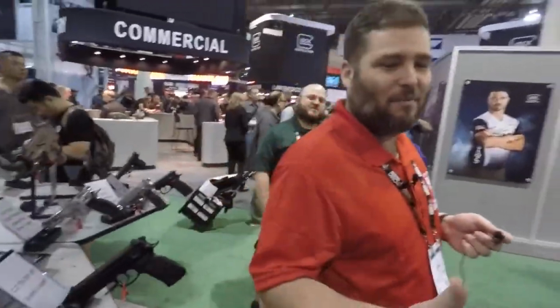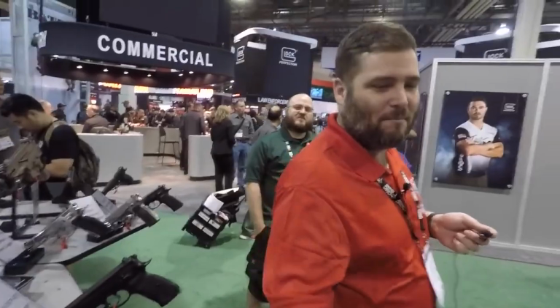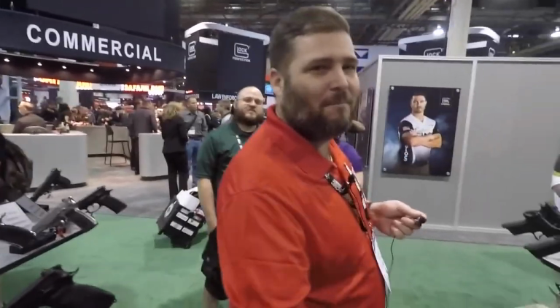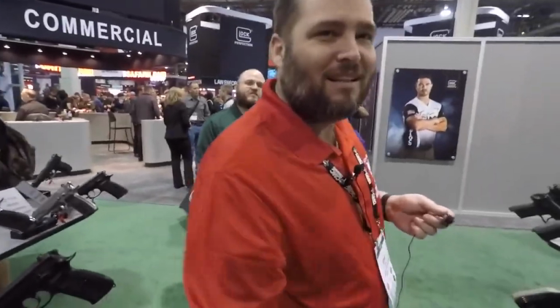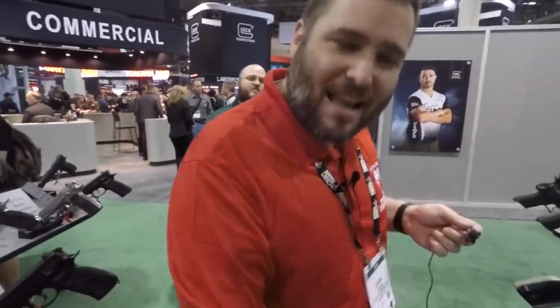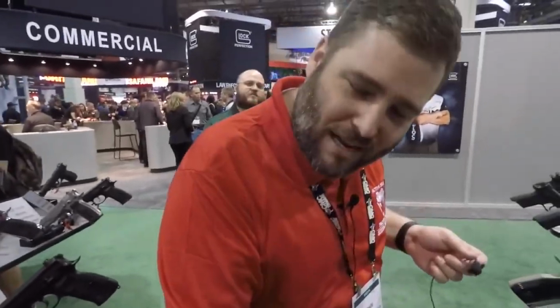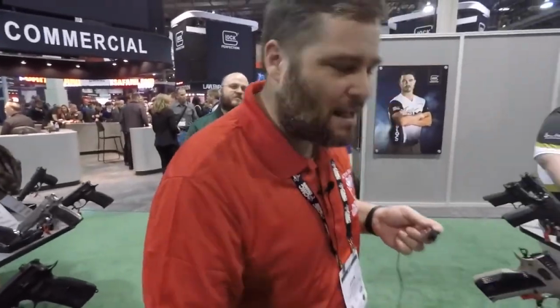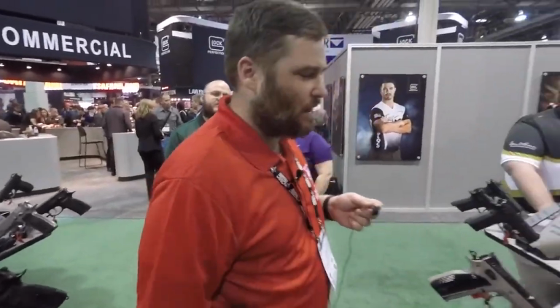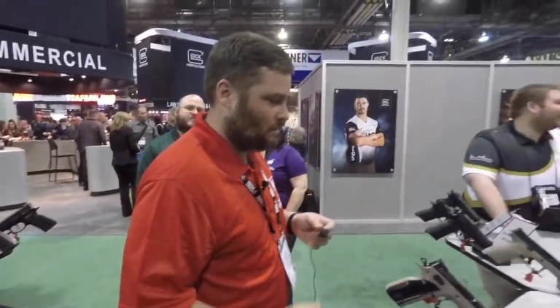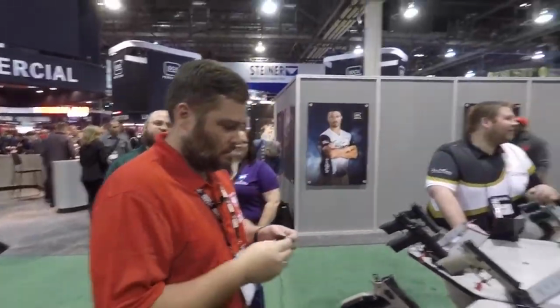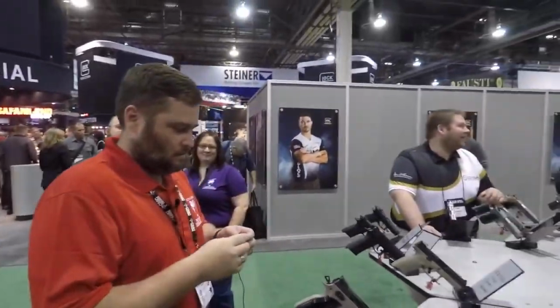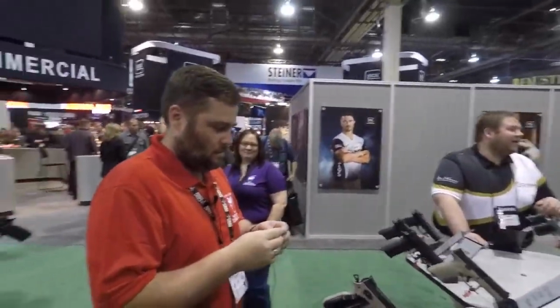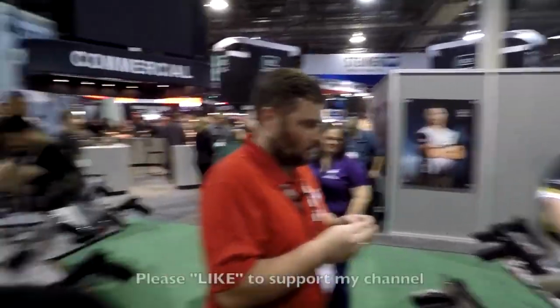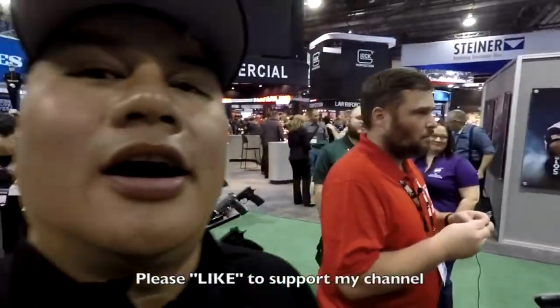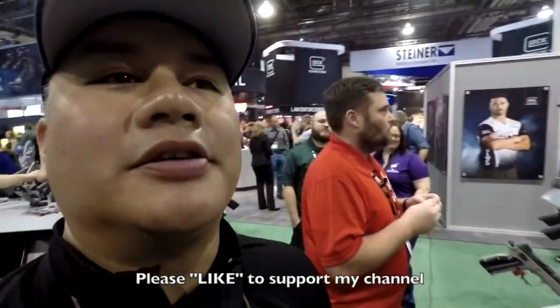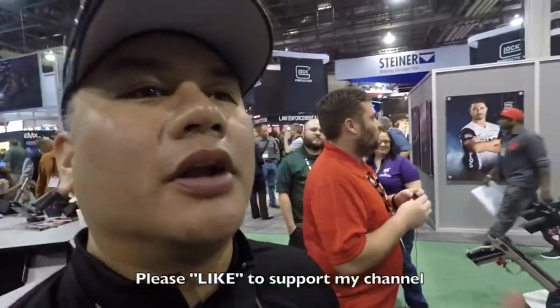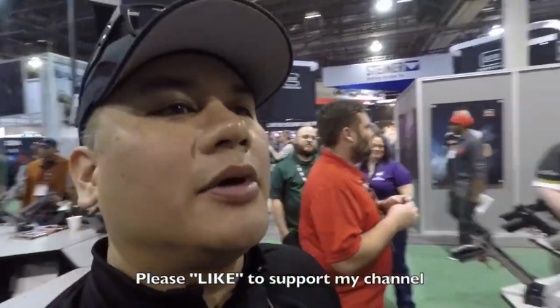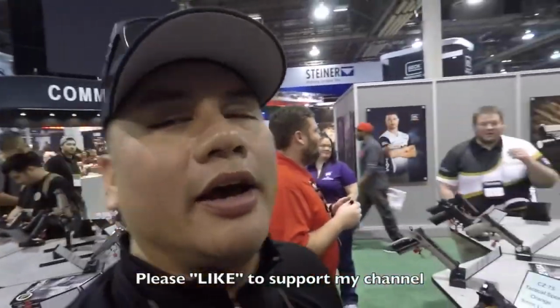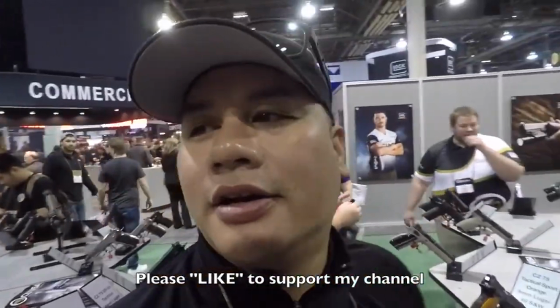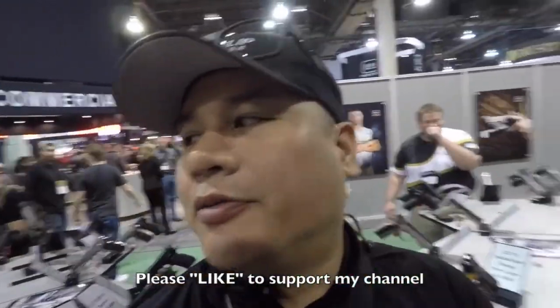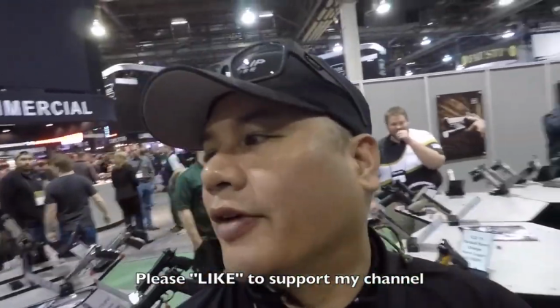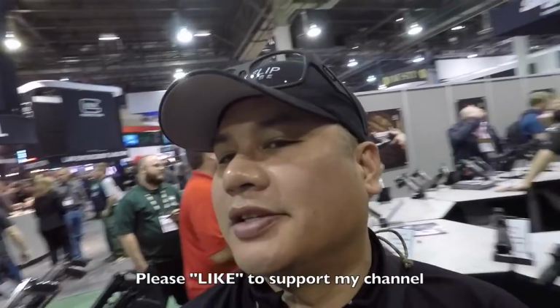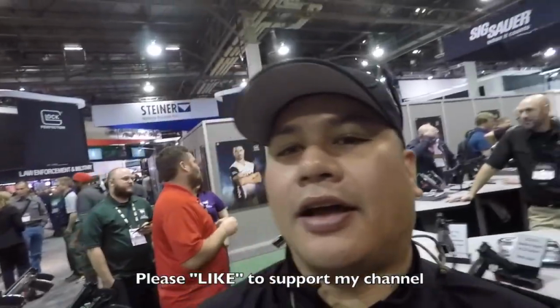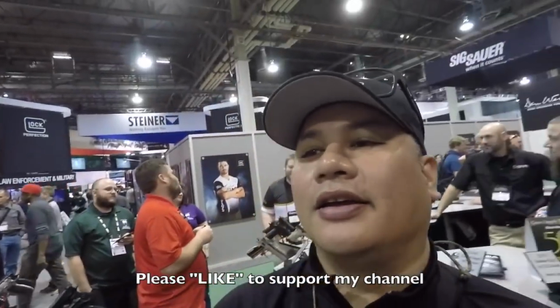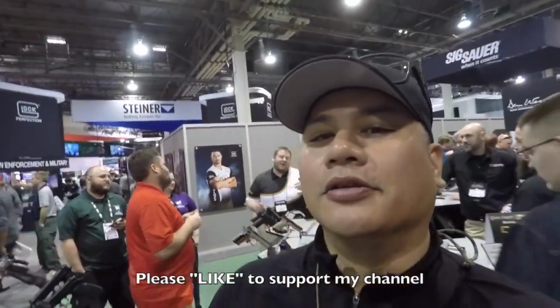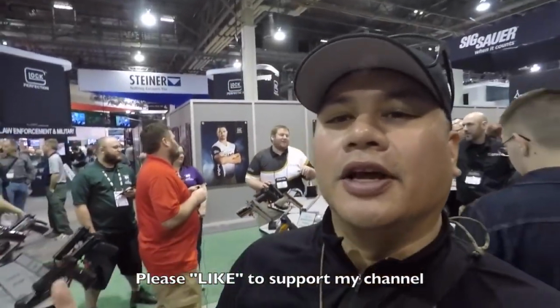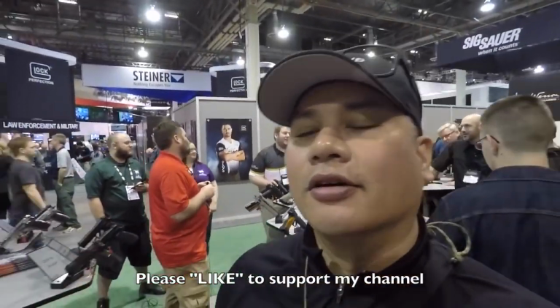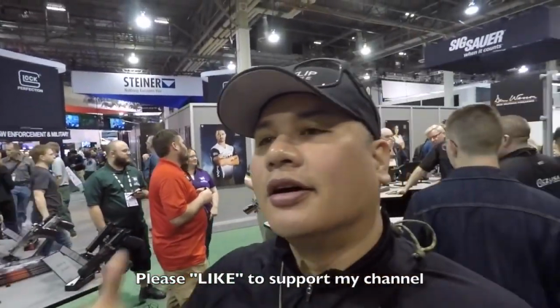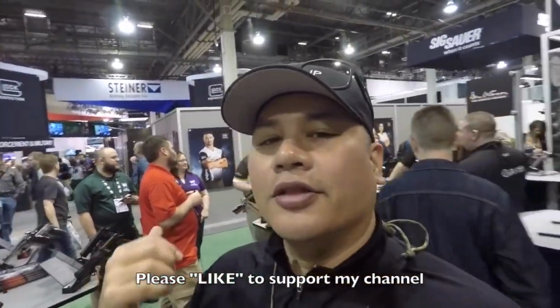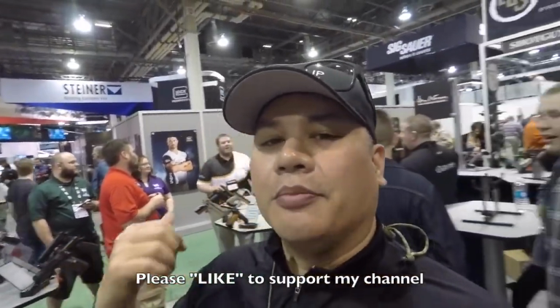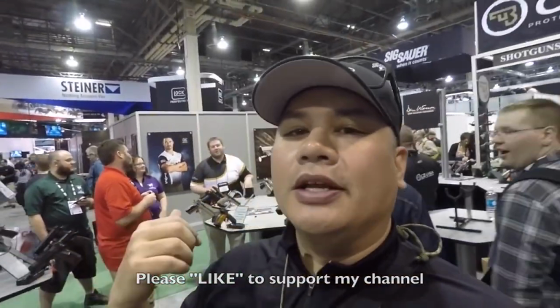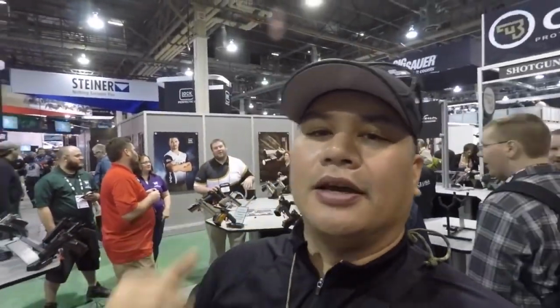Good to meet you, likewise. We're gonna come back later and see if we can find Zach and do a video on the P10.